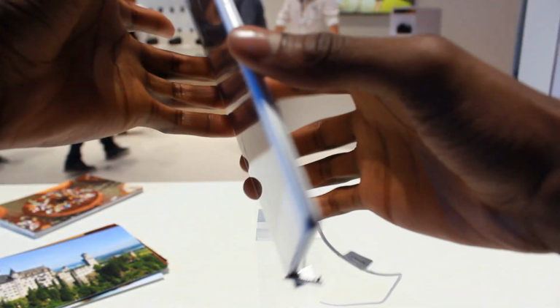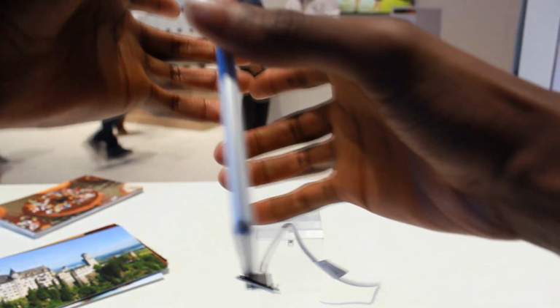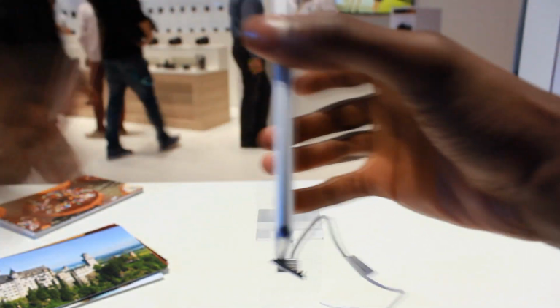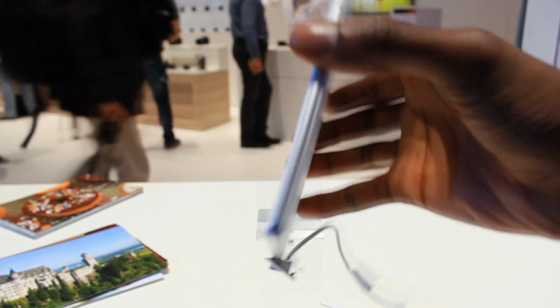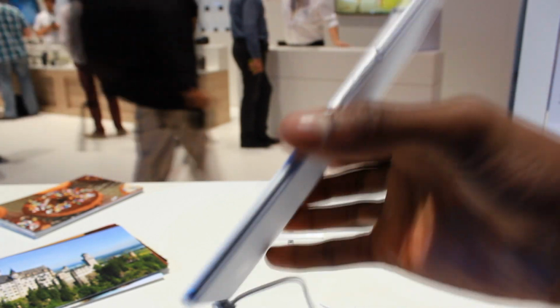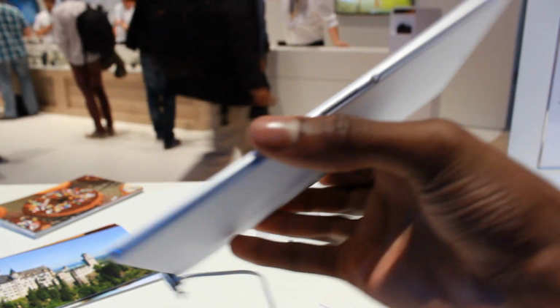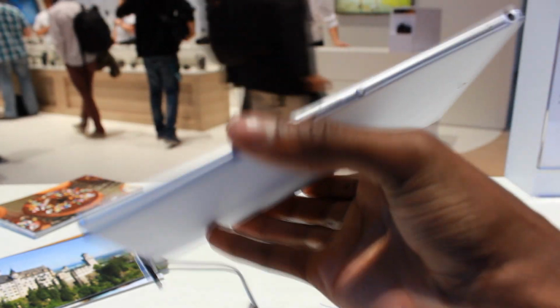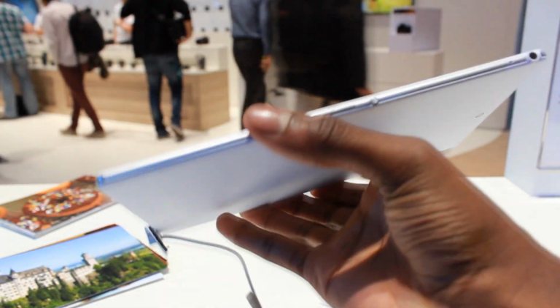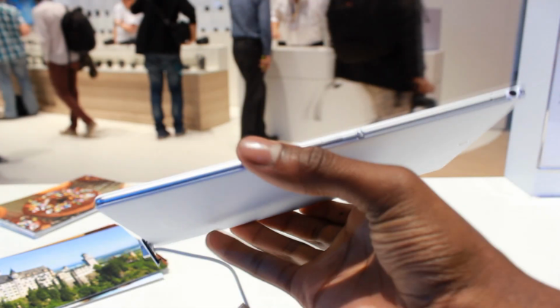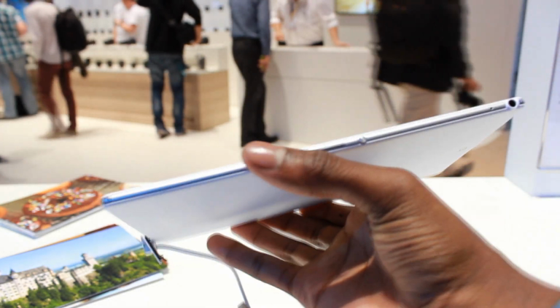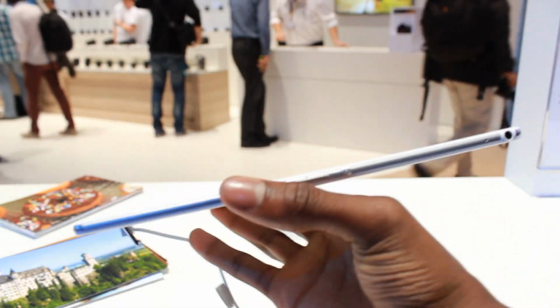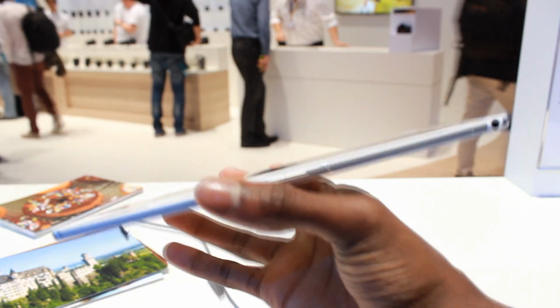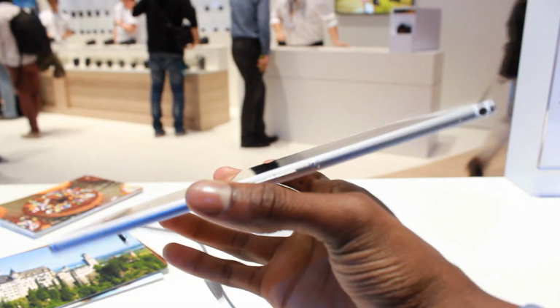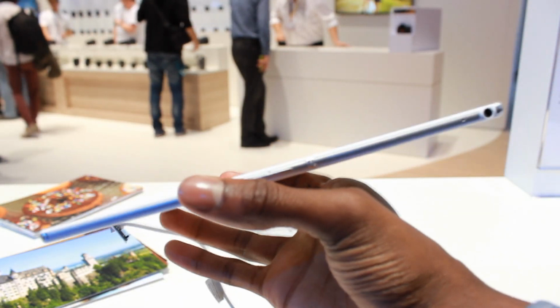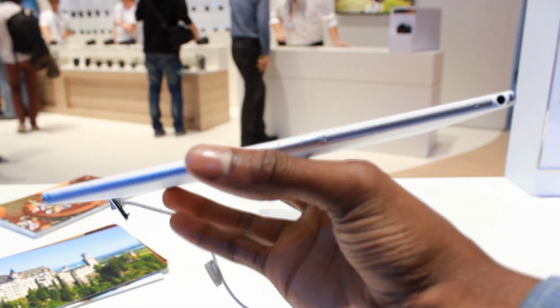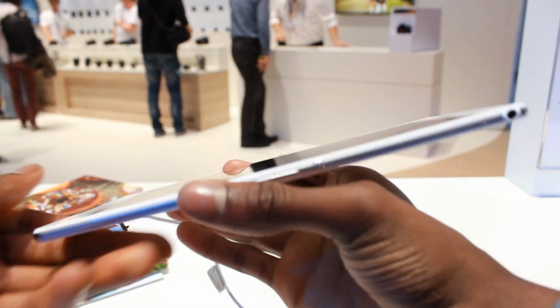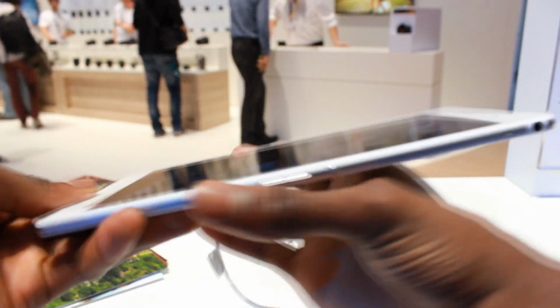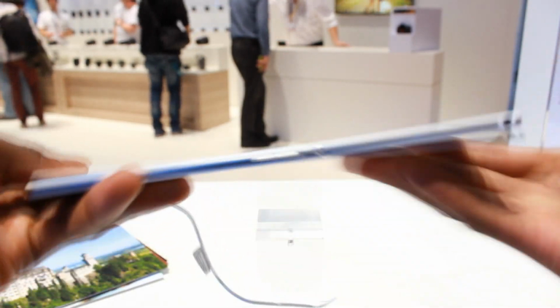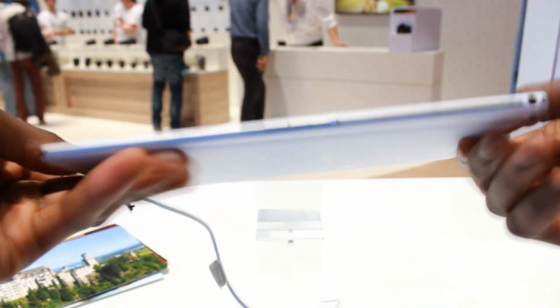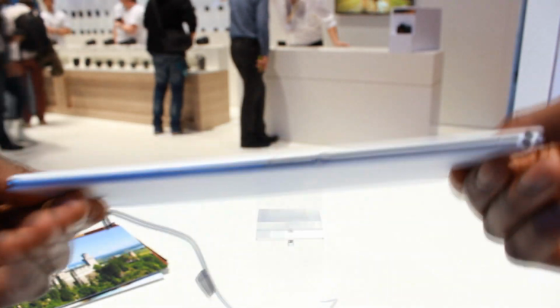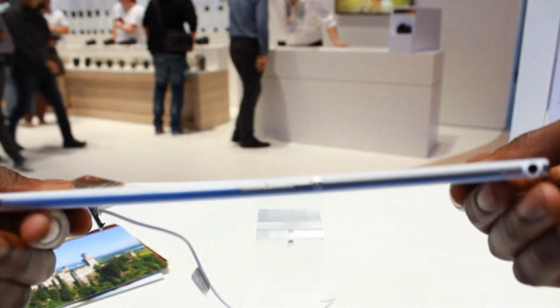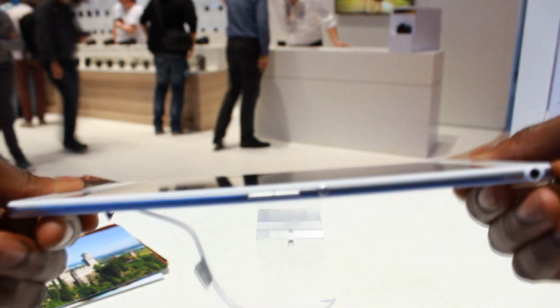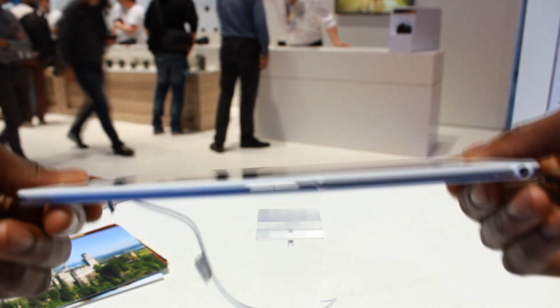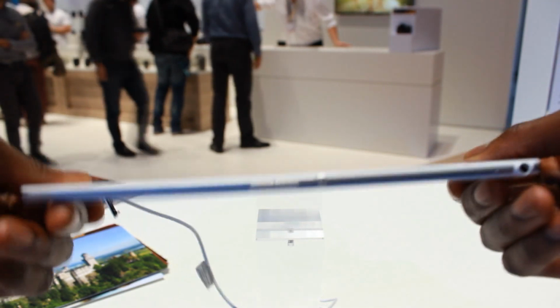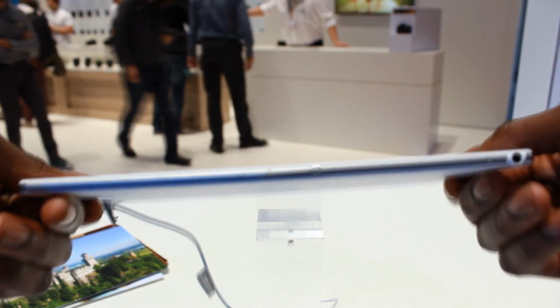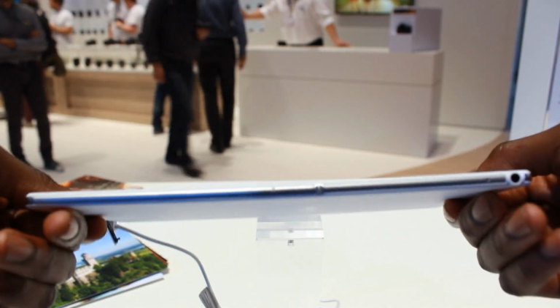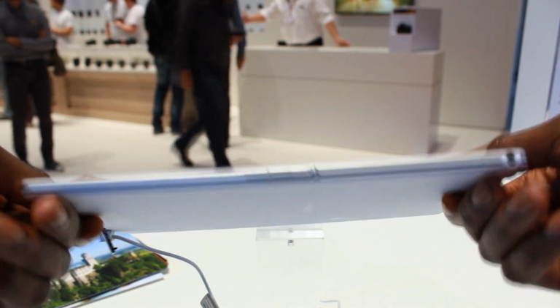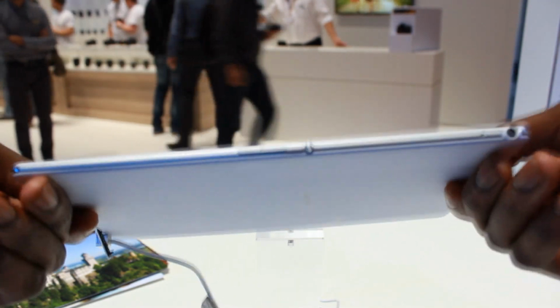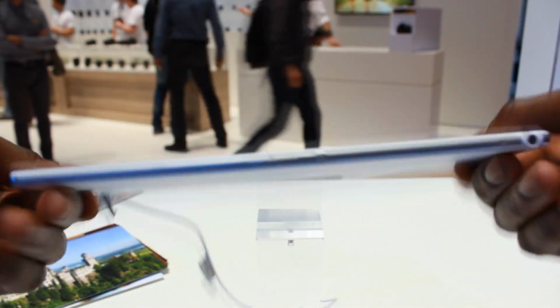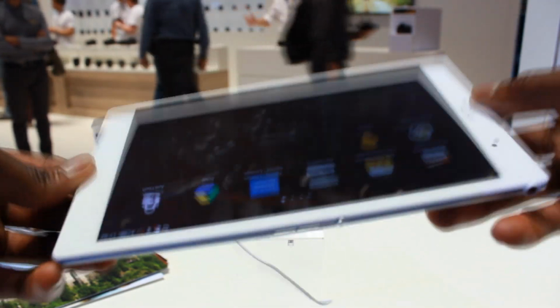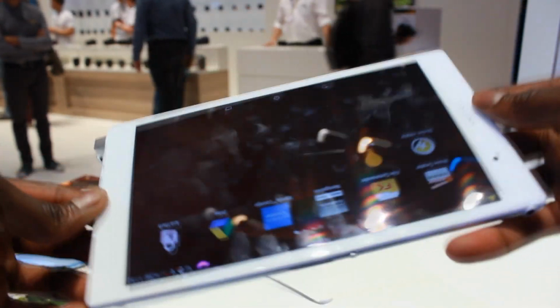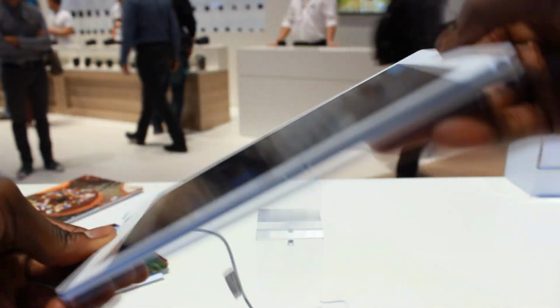It's mind-blowing that they're able to fit such technology into 6.4 millimeters — that is incredible.